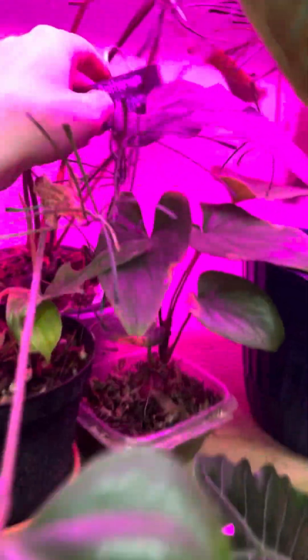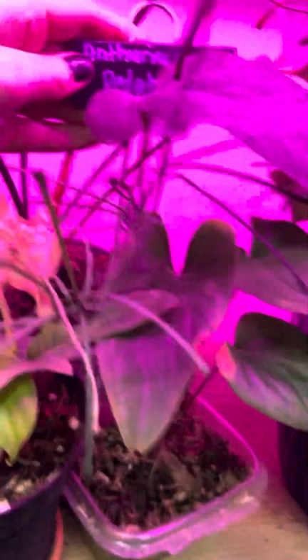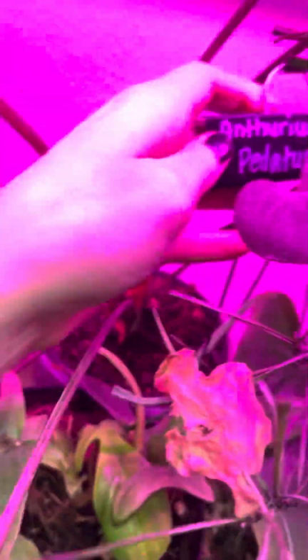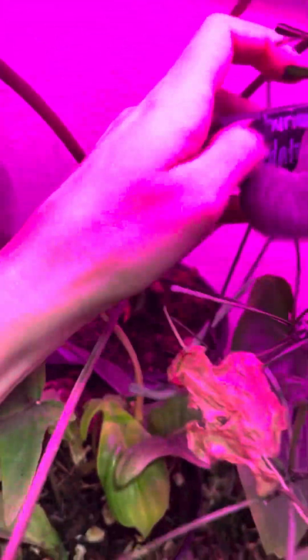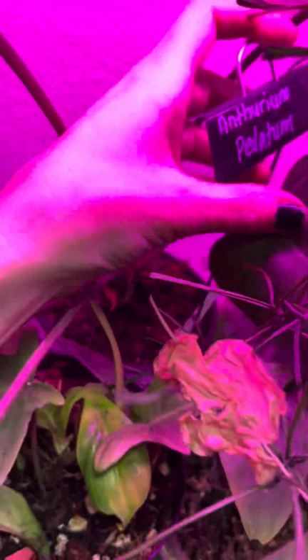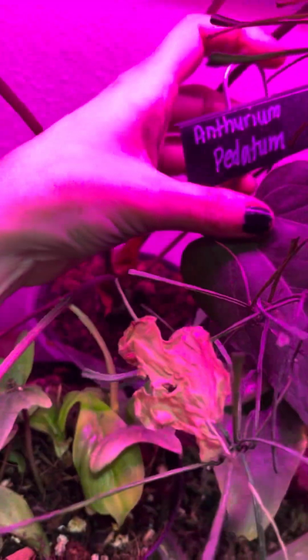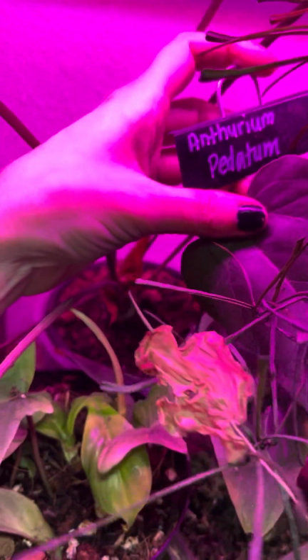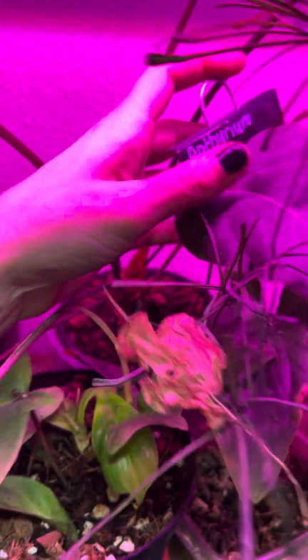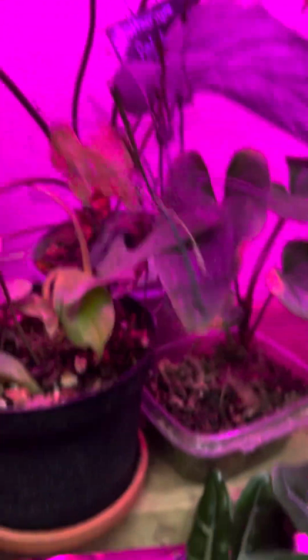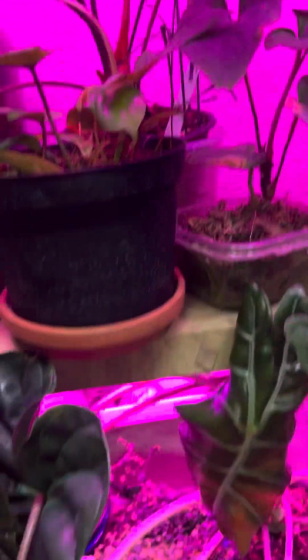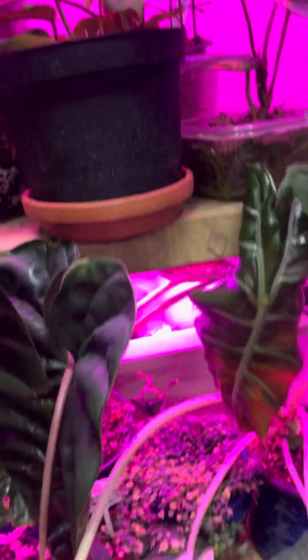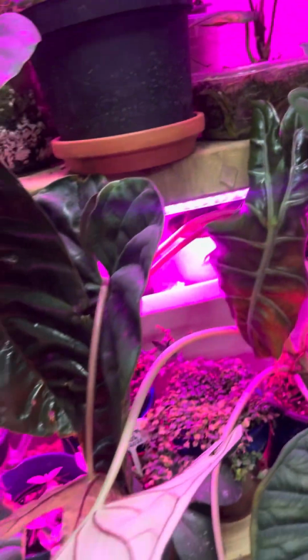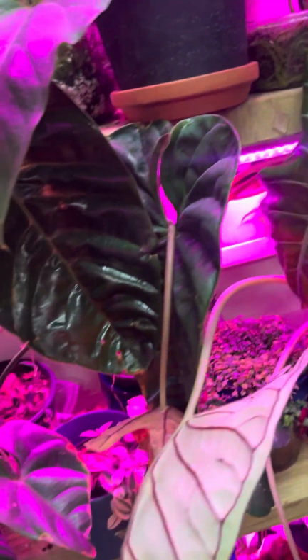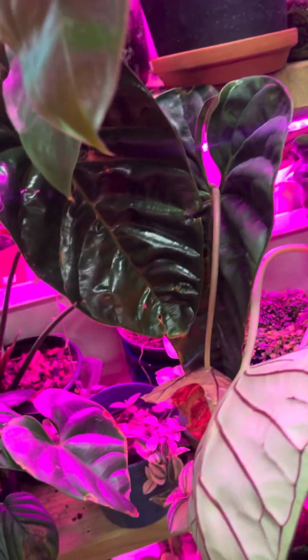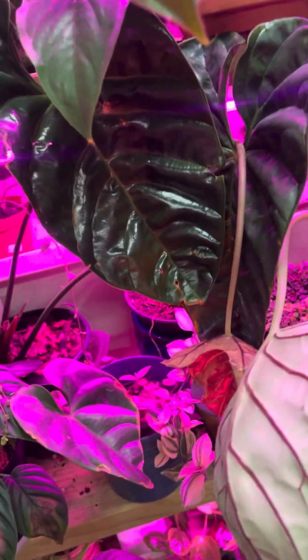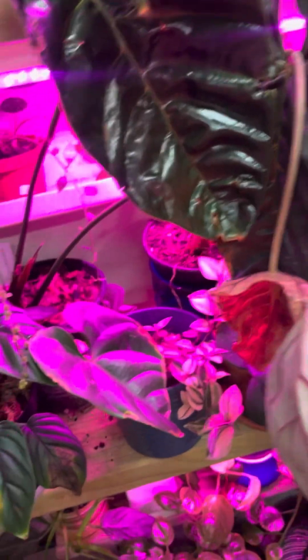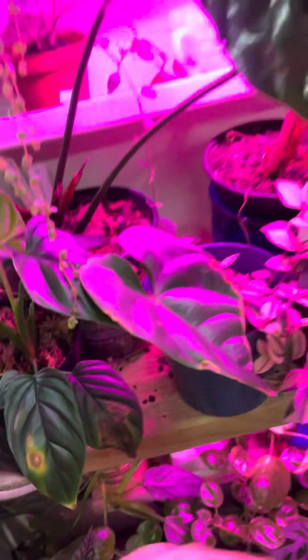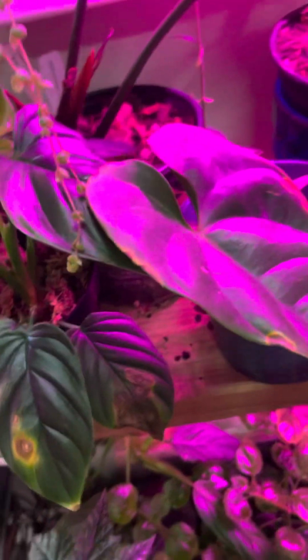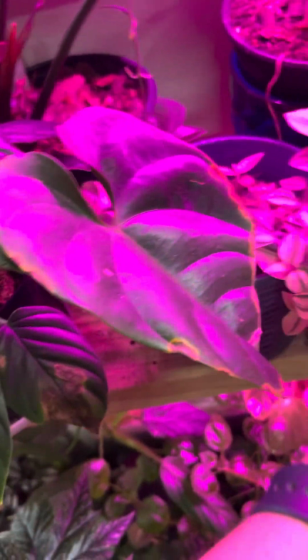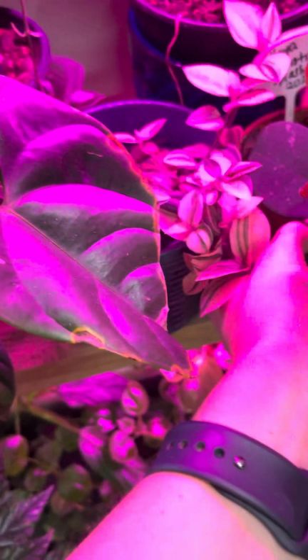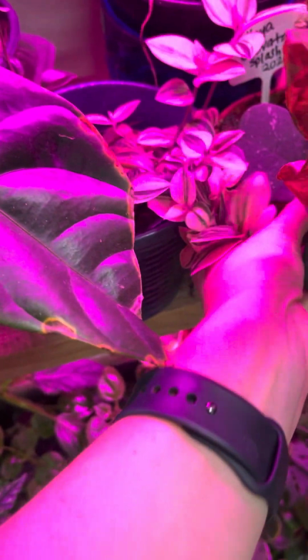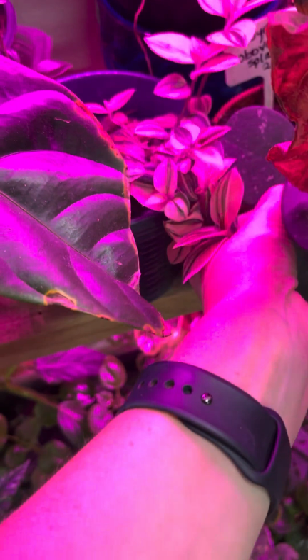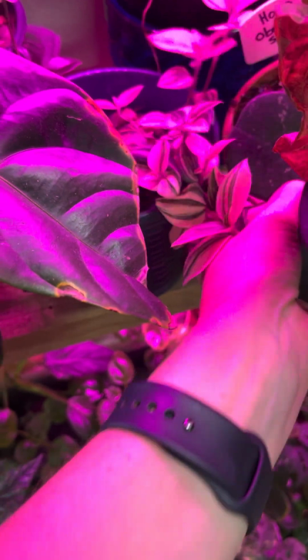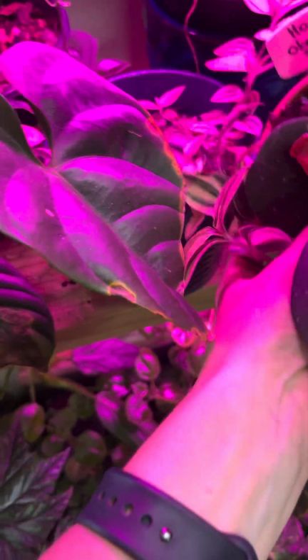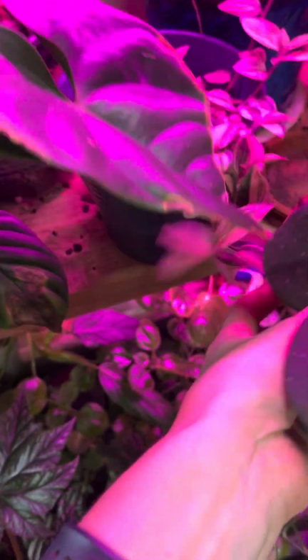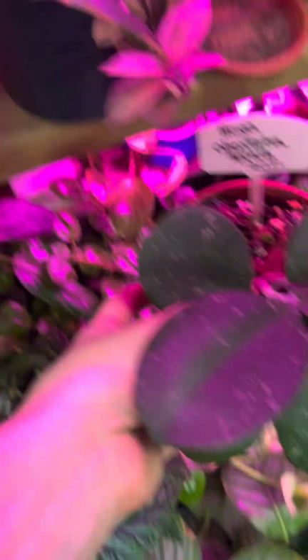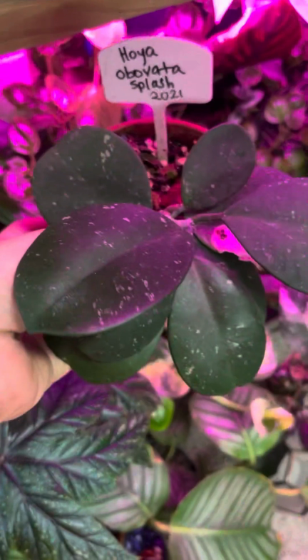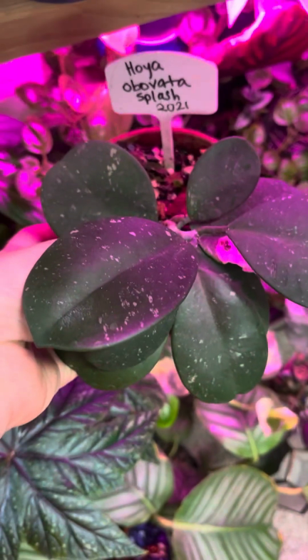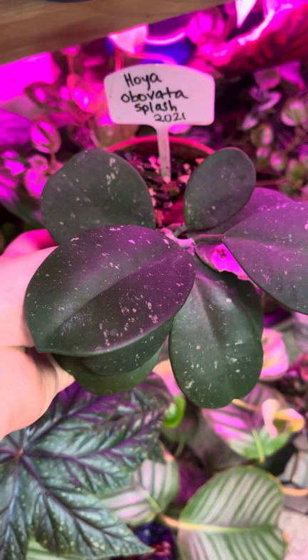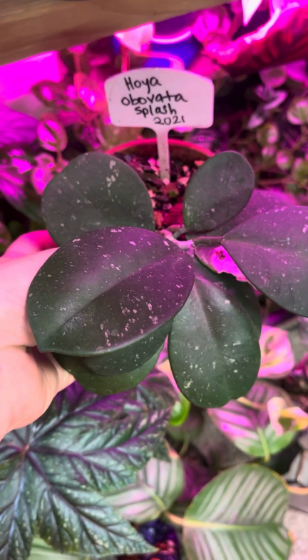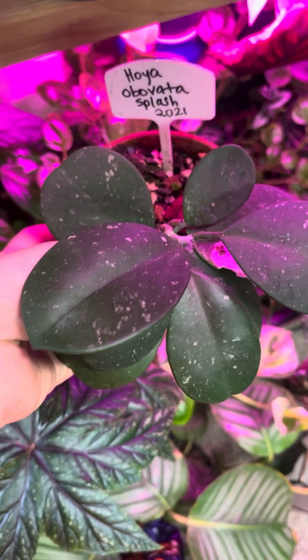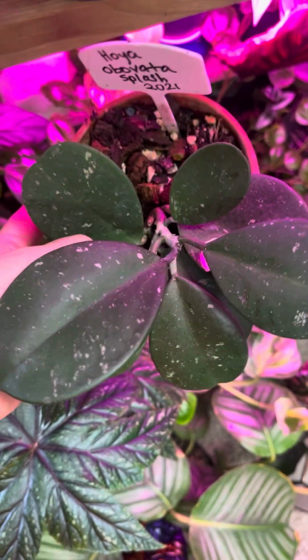This is a really cool one — that is an Anthurium podophyllum. And I've got a Hoya obovata. Let me bring this out here so you can see it. Hoya obovata — I really like this one.